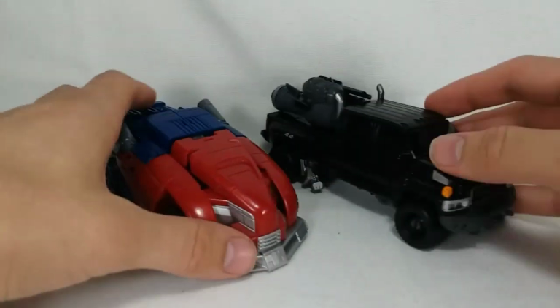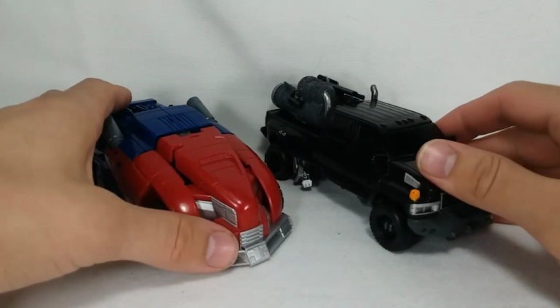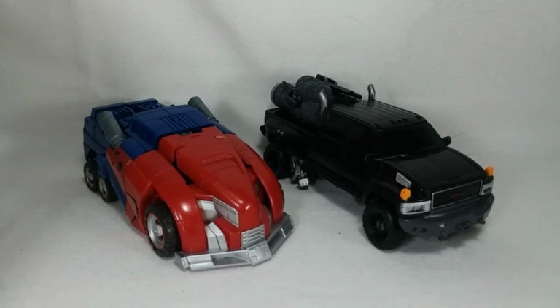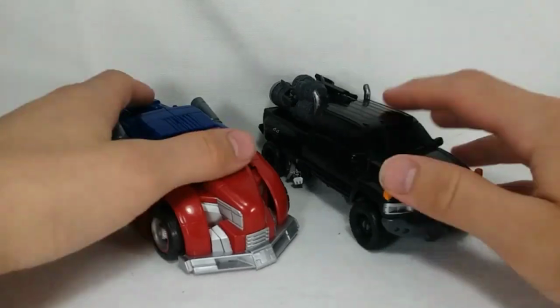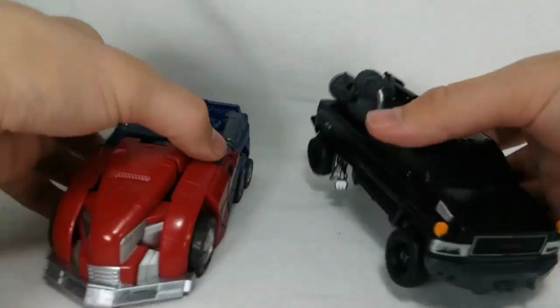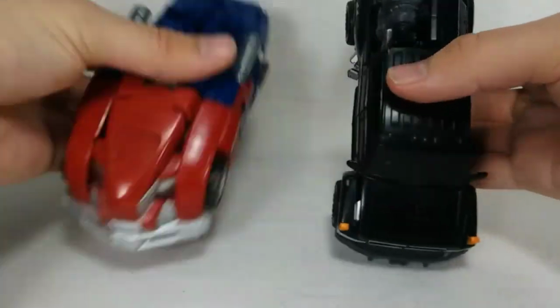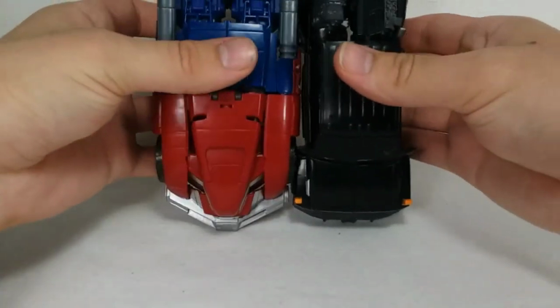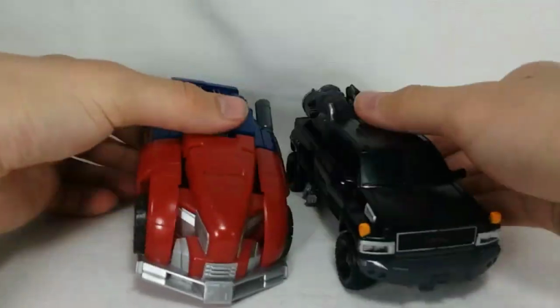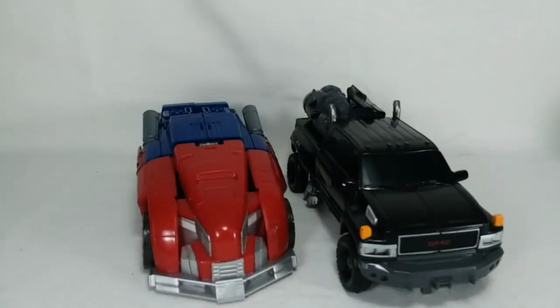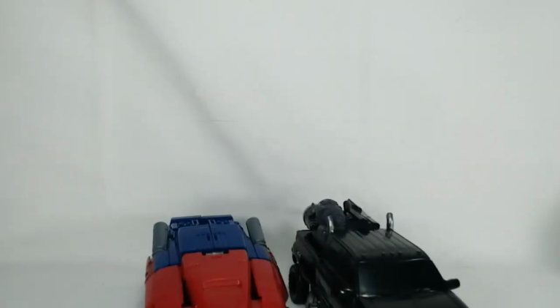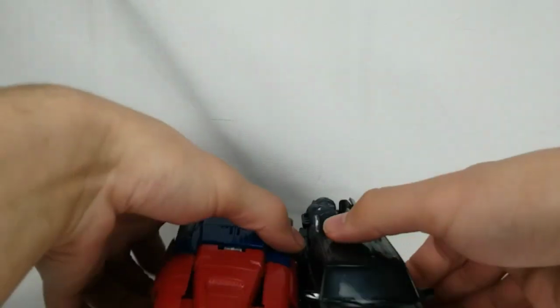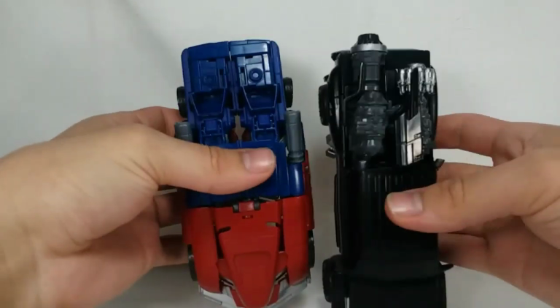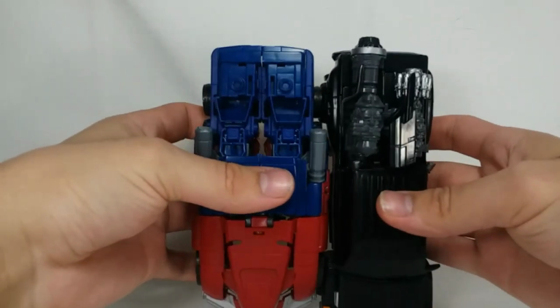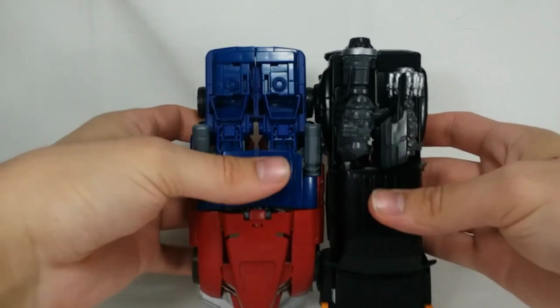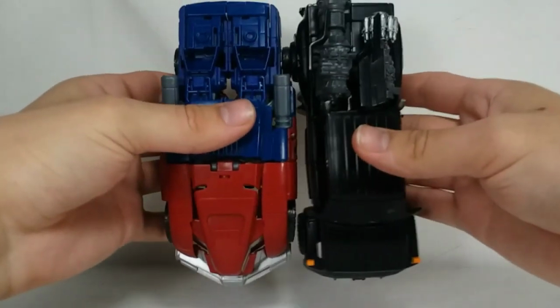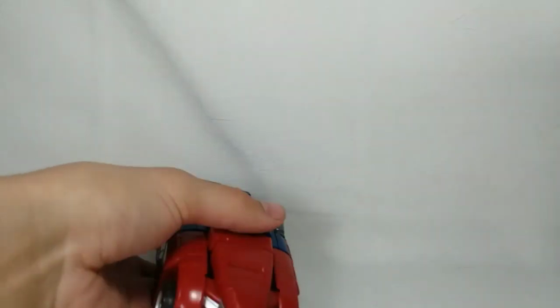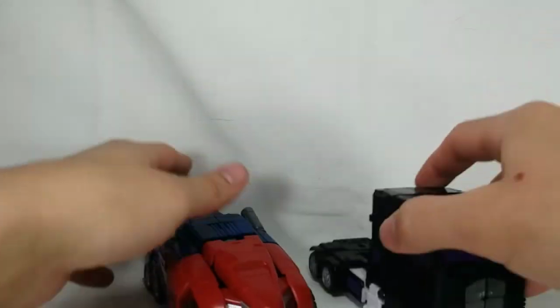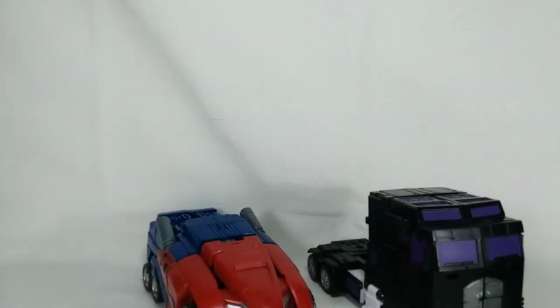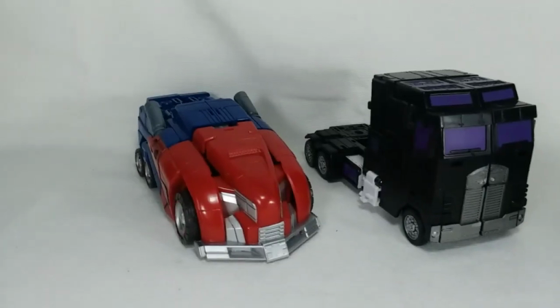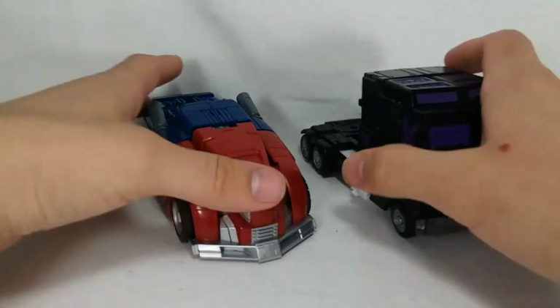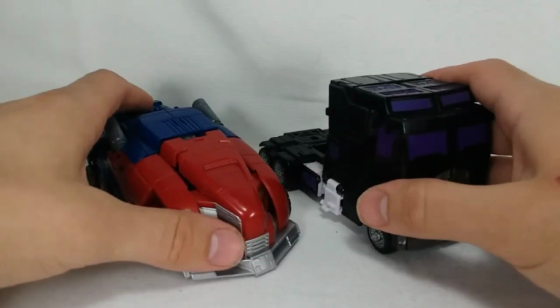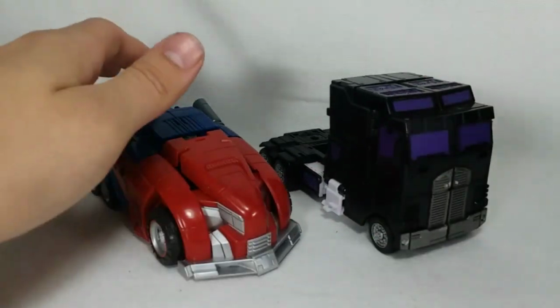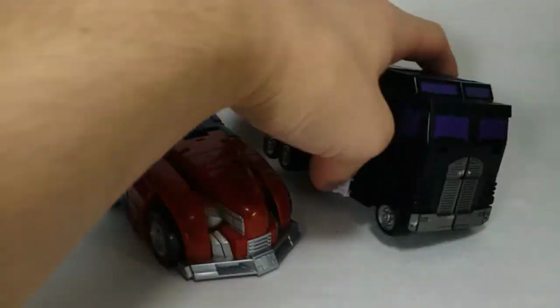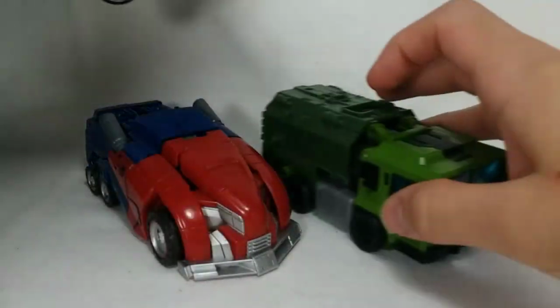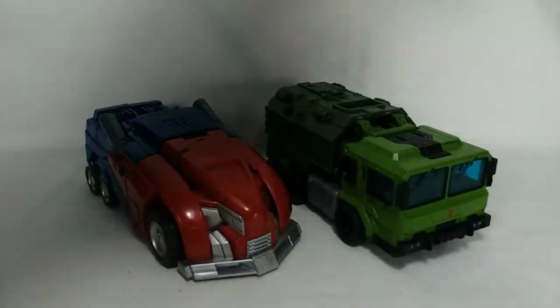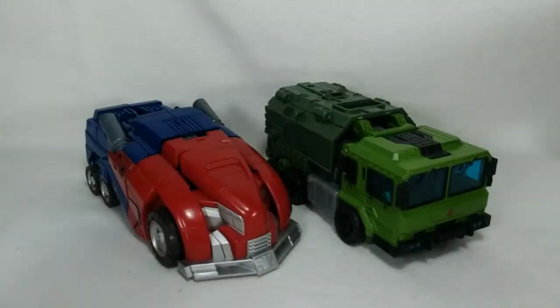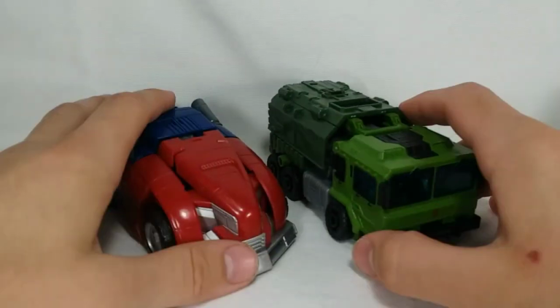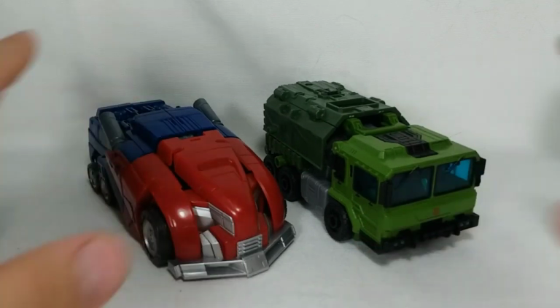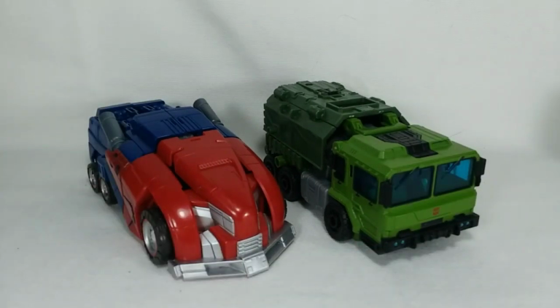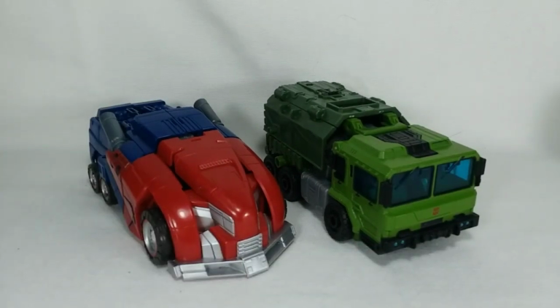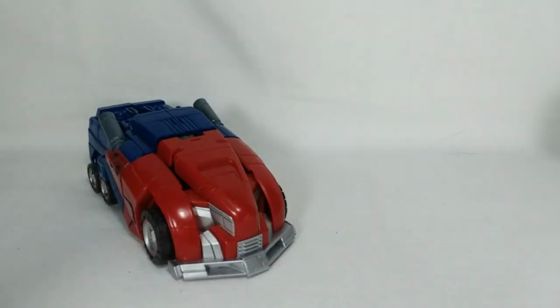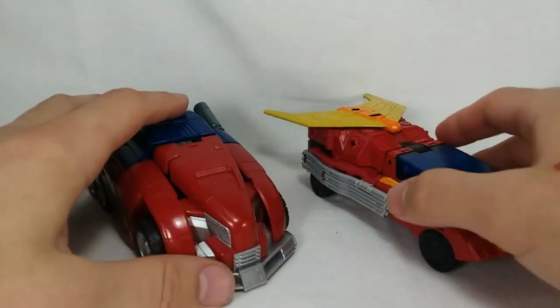For comparison, here's Studio Series Ironhide, just so you can see how he feels with another Voyager class — they're pretty much the same size. Here is Legacy Motormaster, here's Legacy Bulkhead, just some random vehicle mode comparisons. And lastly, here's Rodimus.